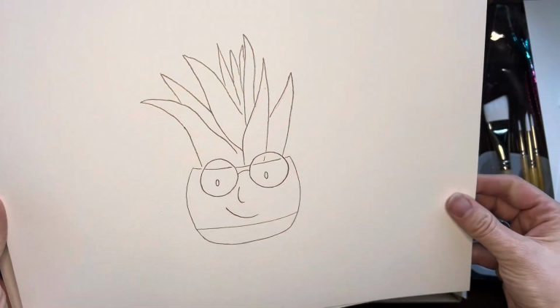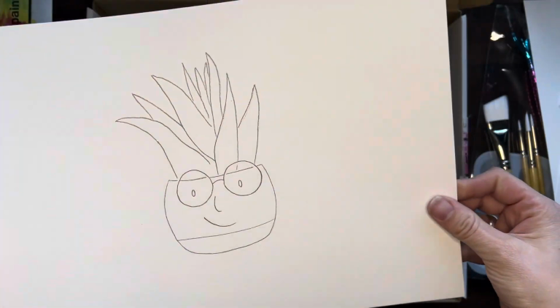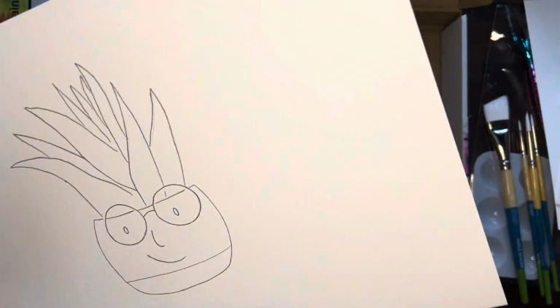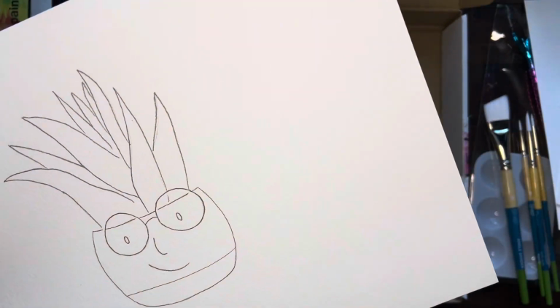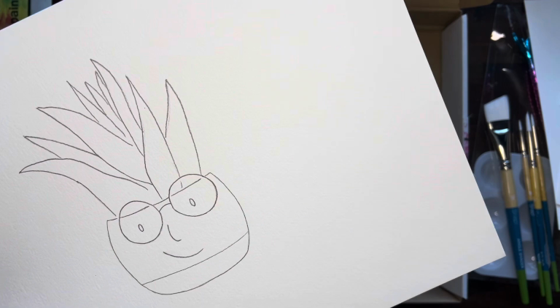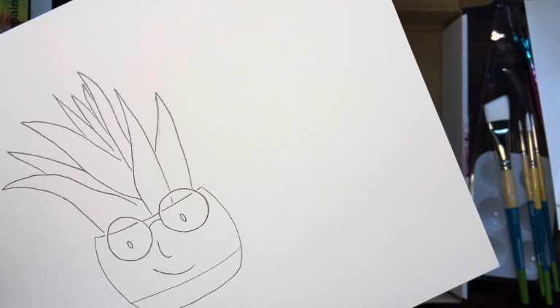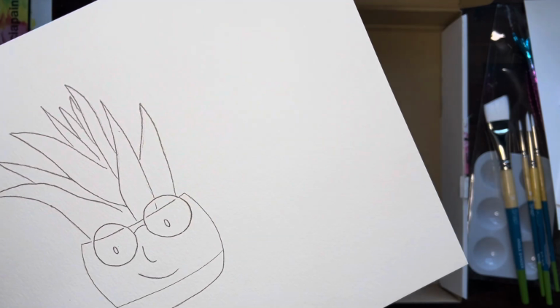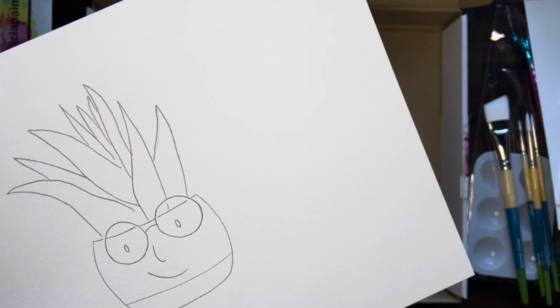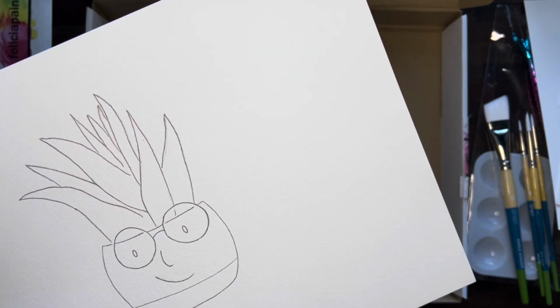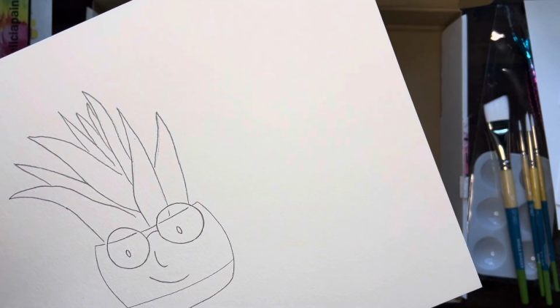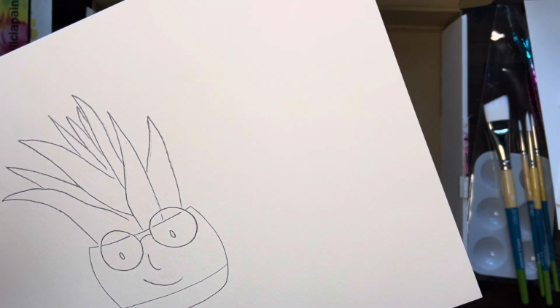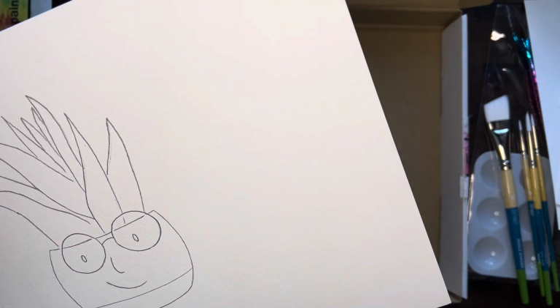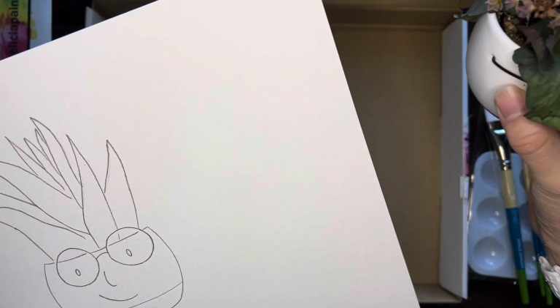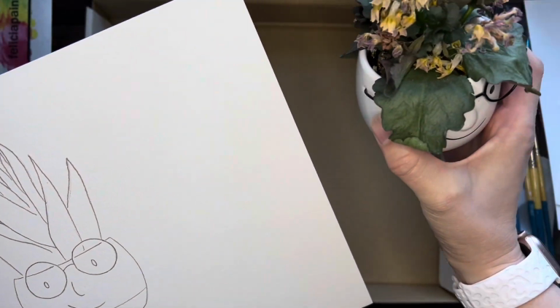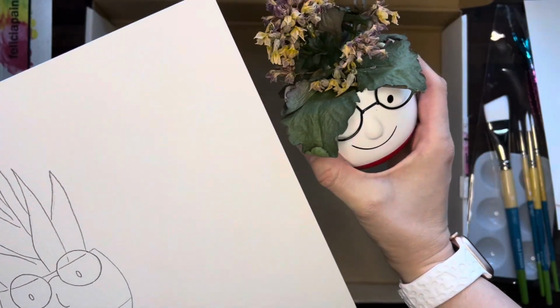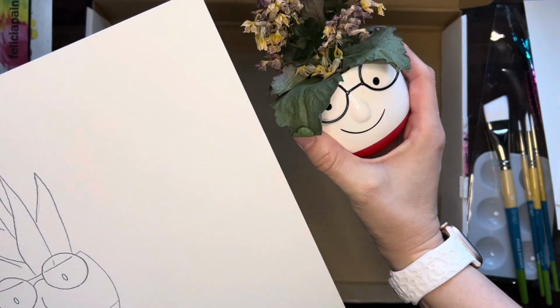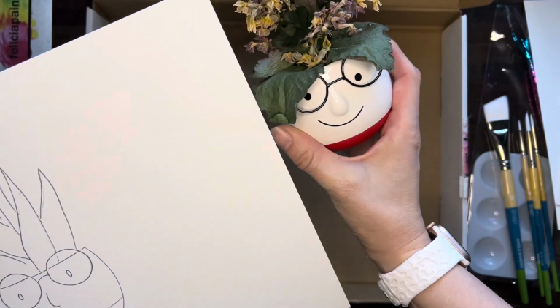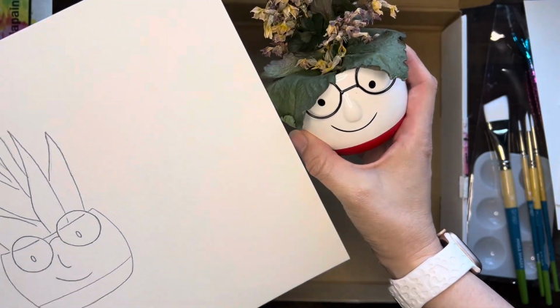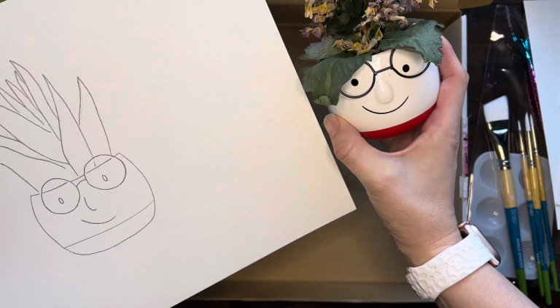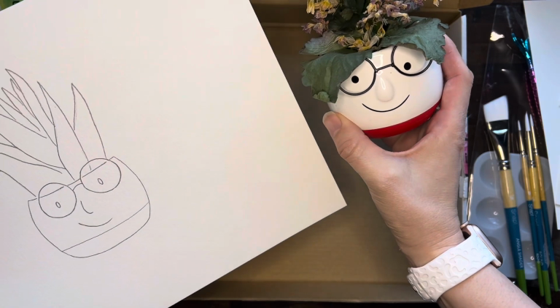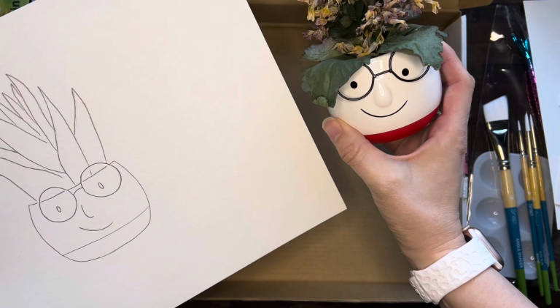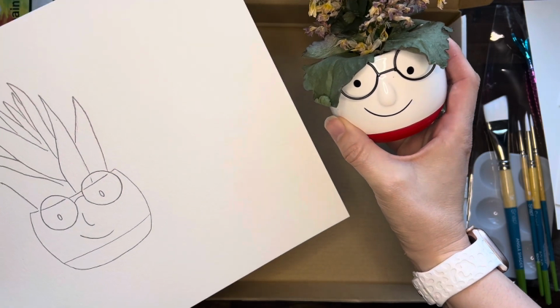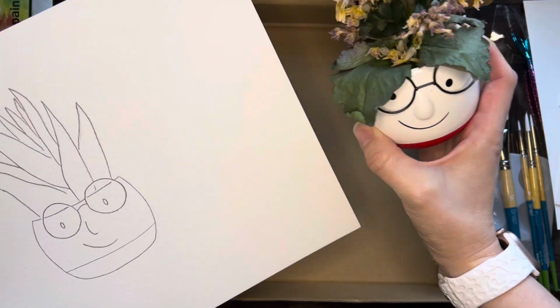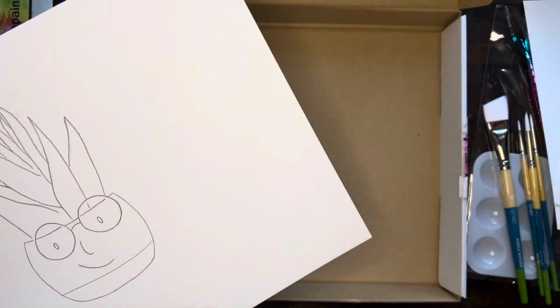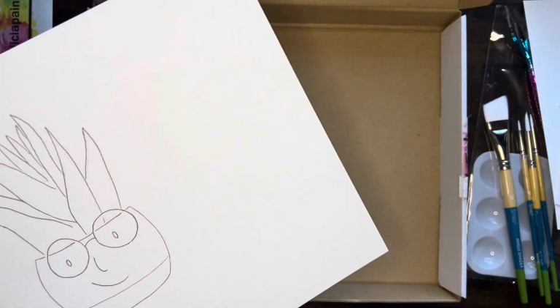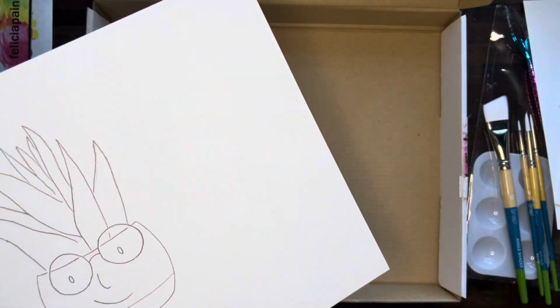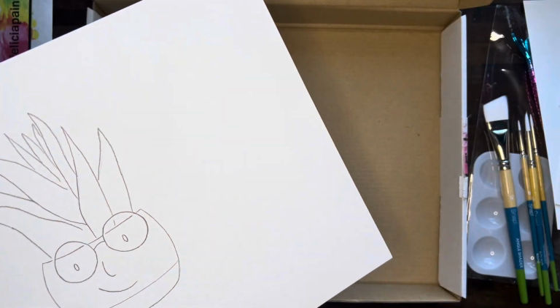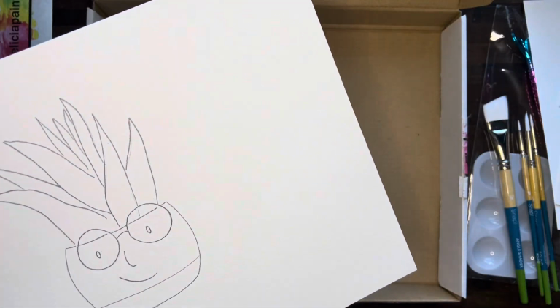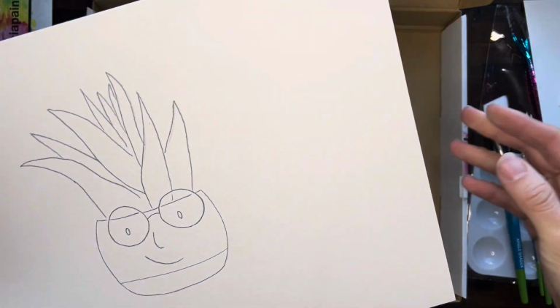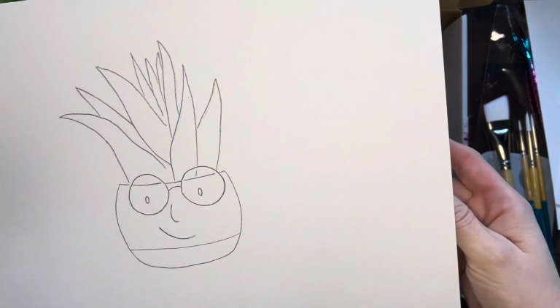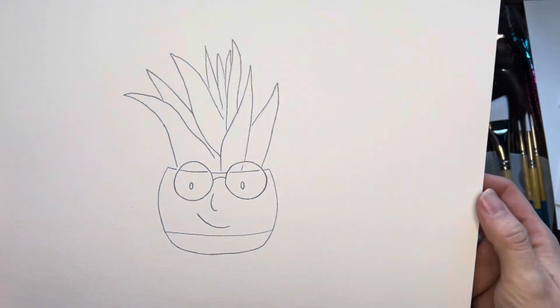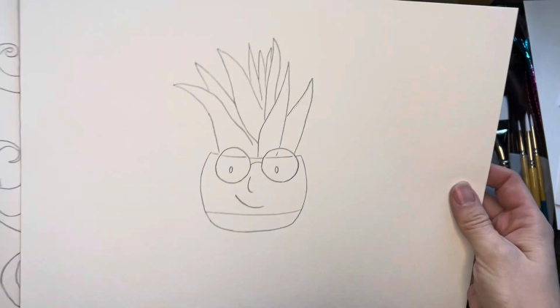Harold is real — let me just show you right now. I'll show you again during the tutorial, but he's got some different plants than what we're painting. But this is Harold. Say hey, Harold! We've got Harold the planter — he sits on my painting desk.